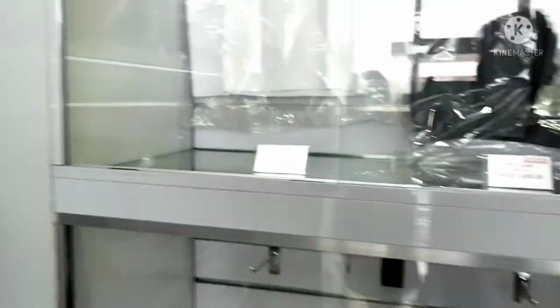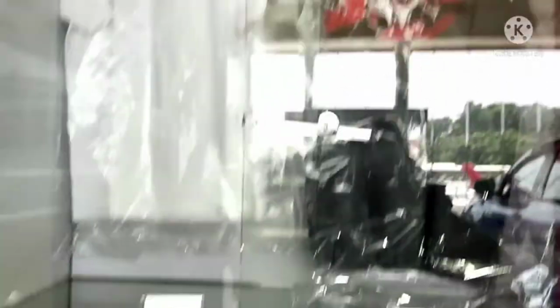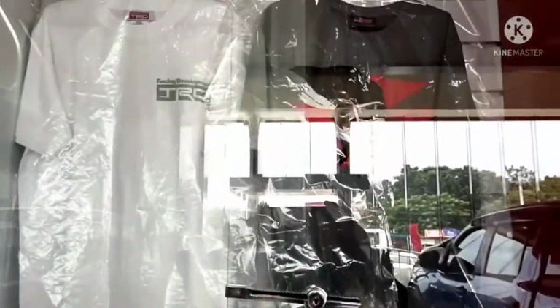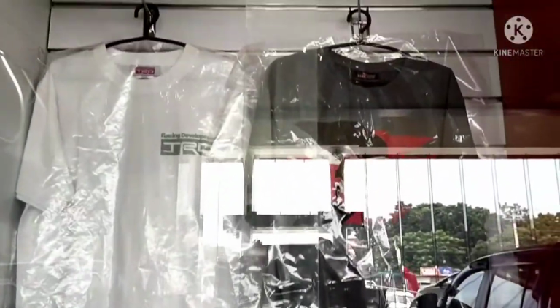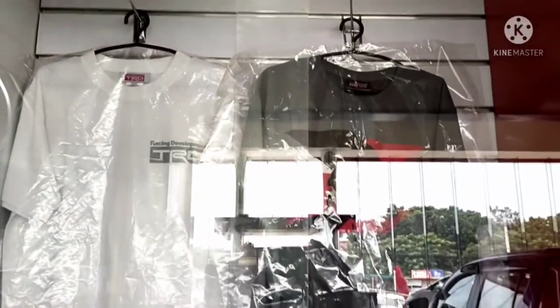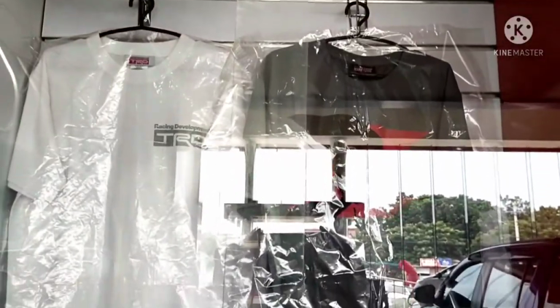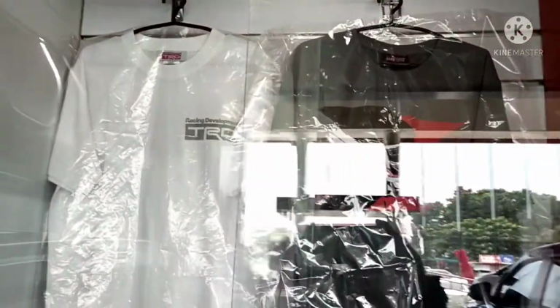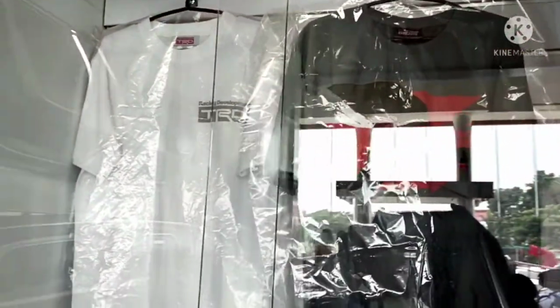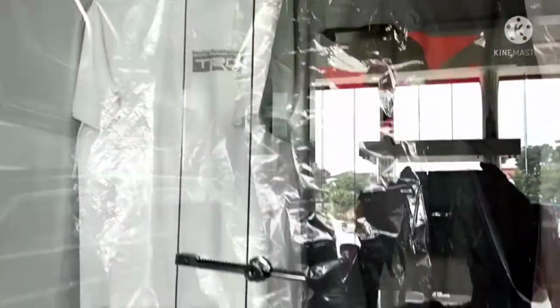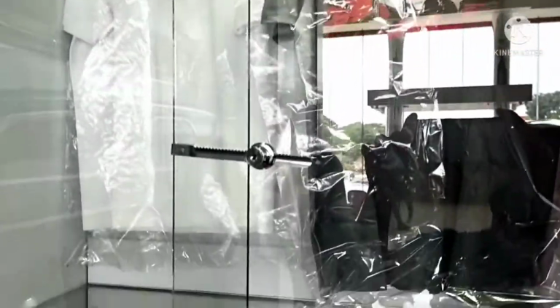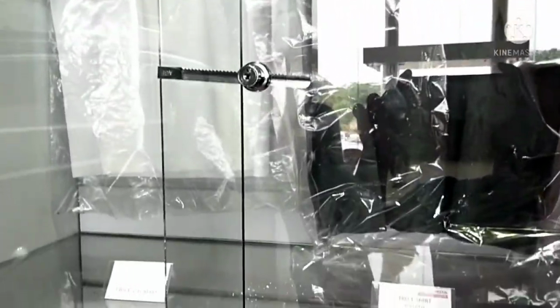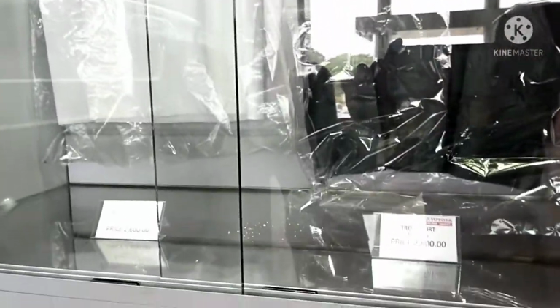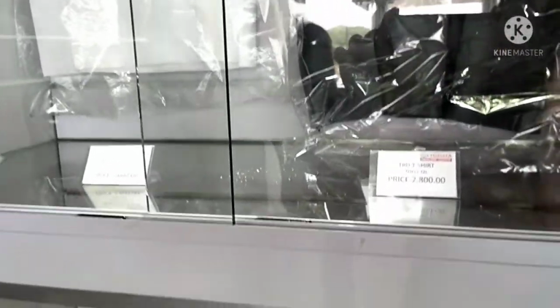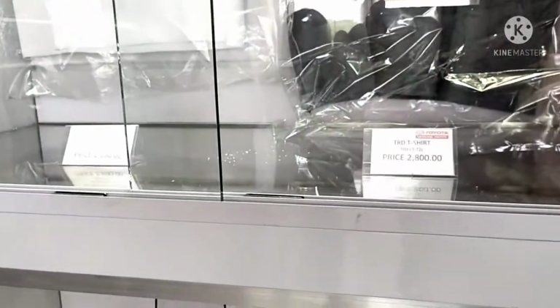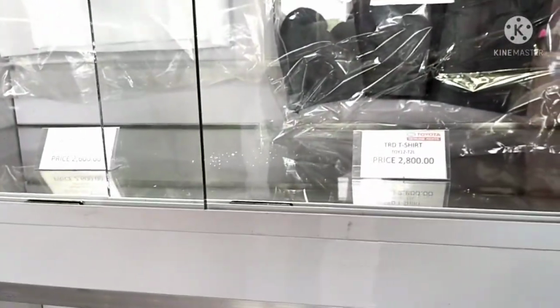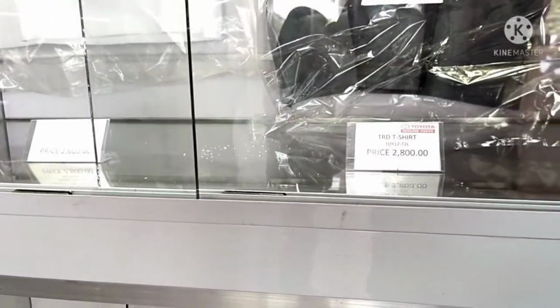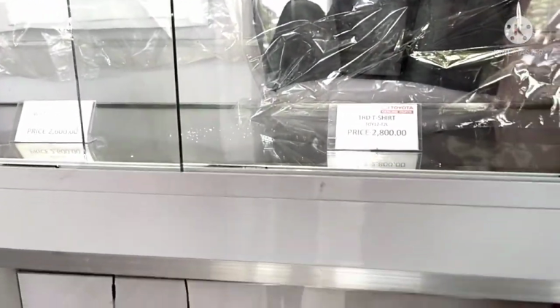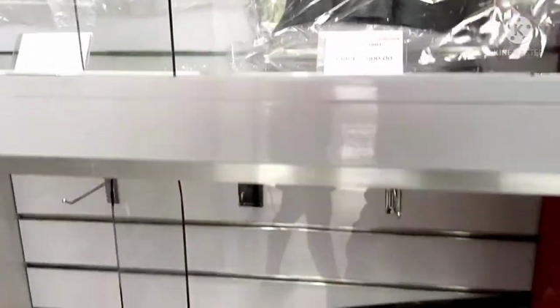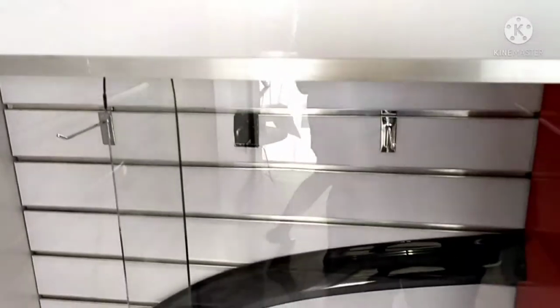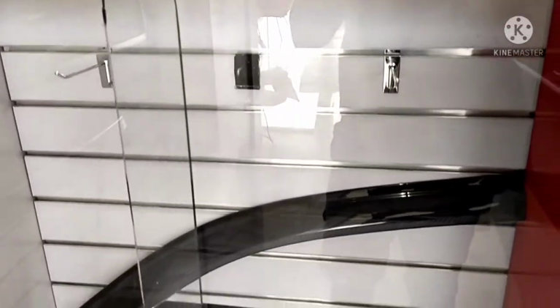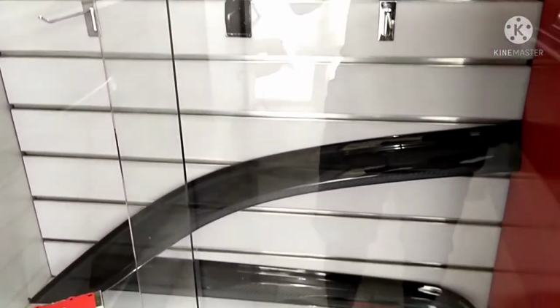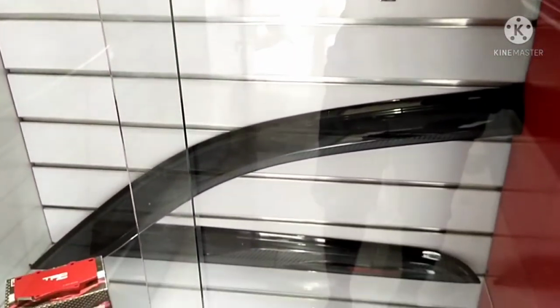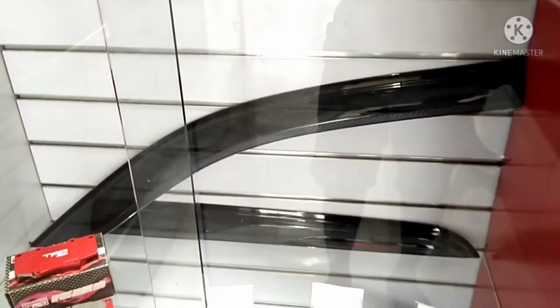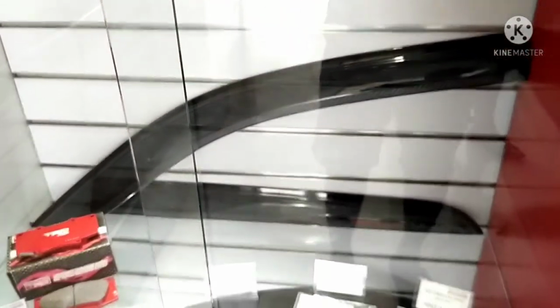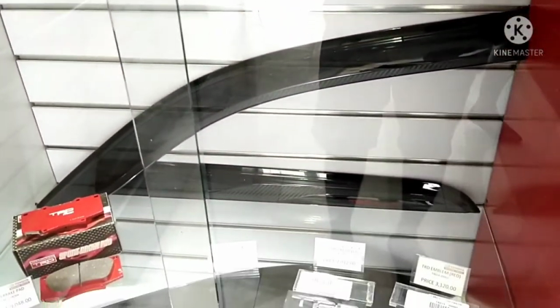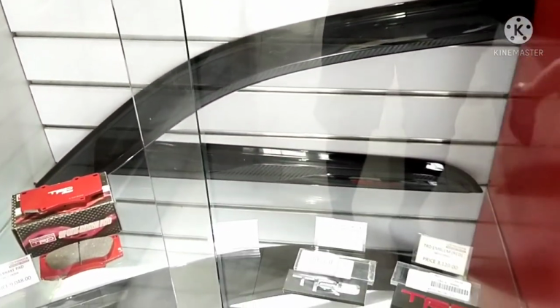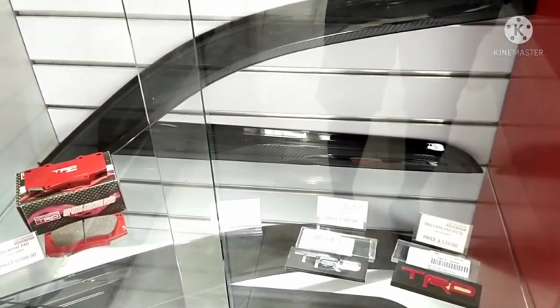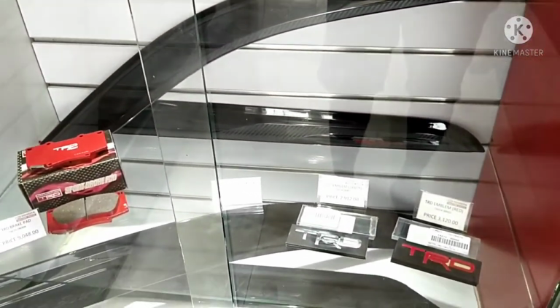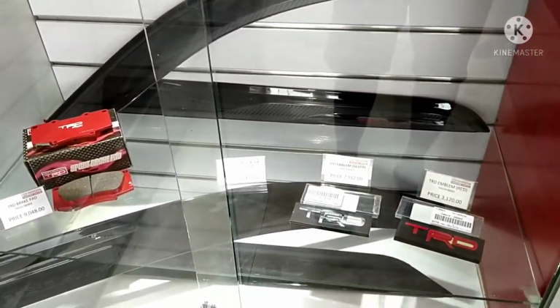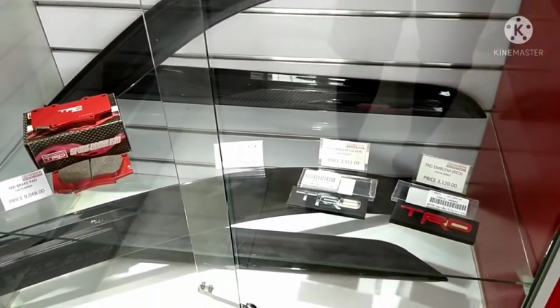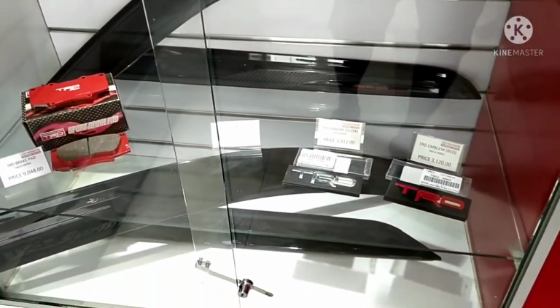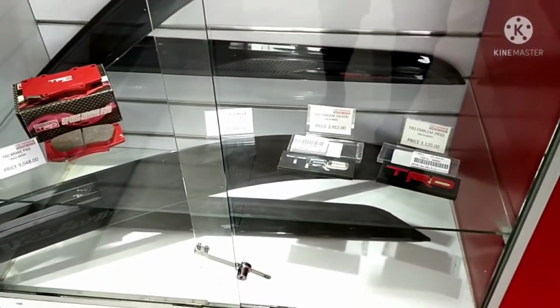They also have TRD t-shirts costing 2,600 and 2,800 pesos.